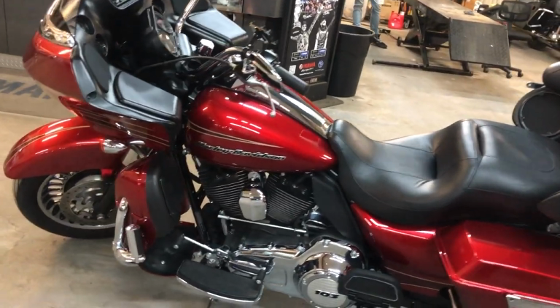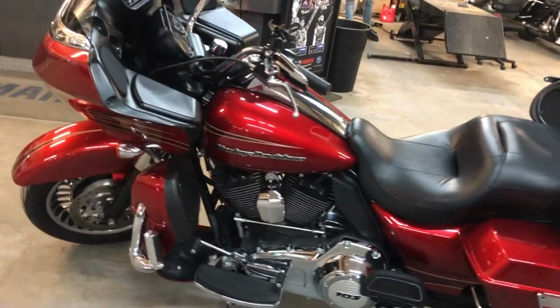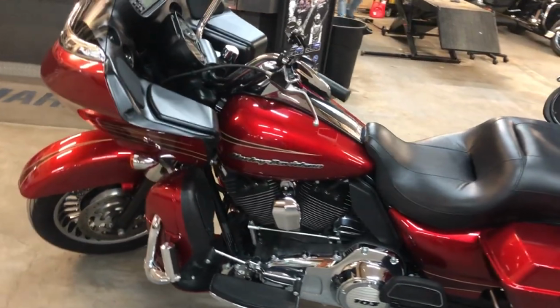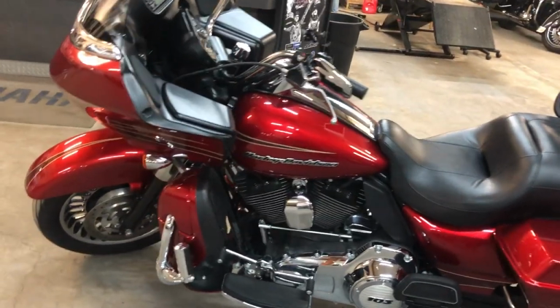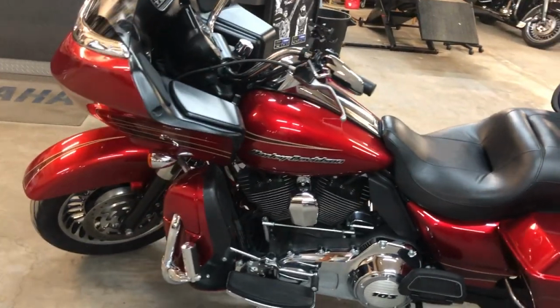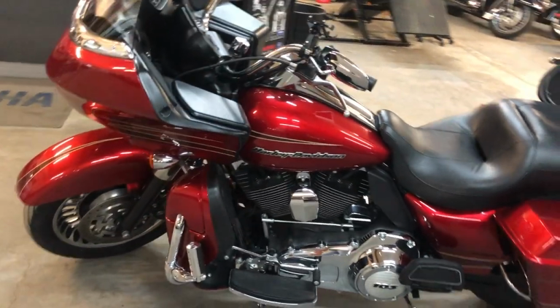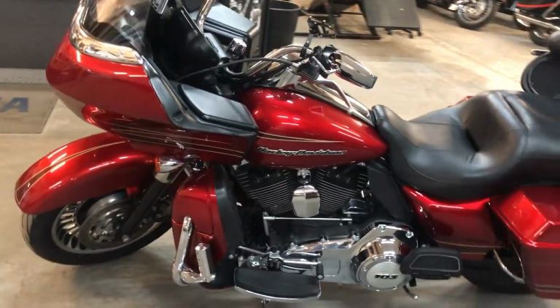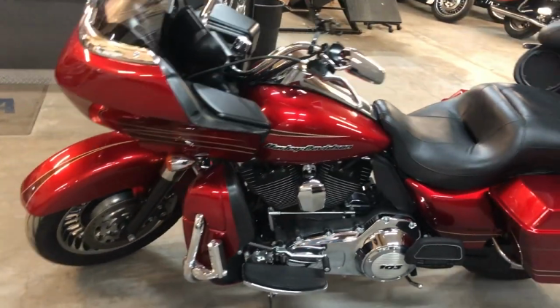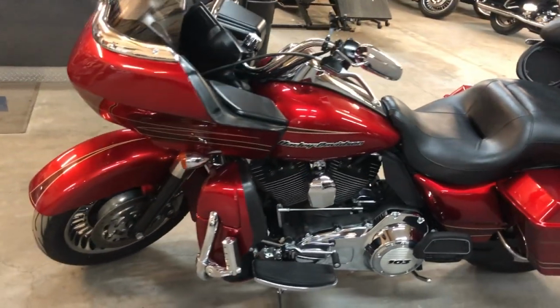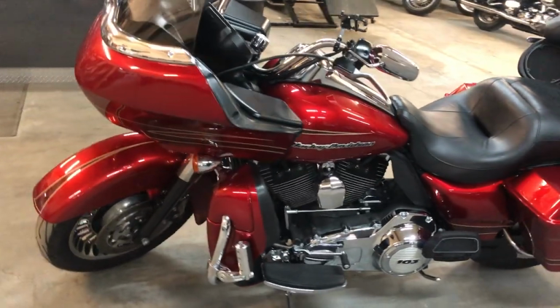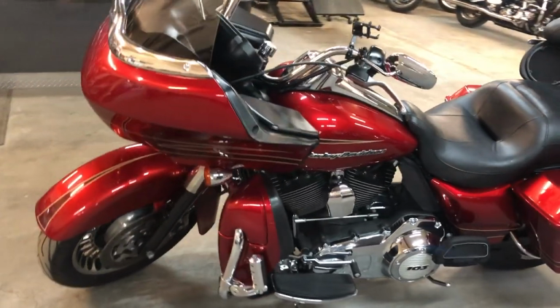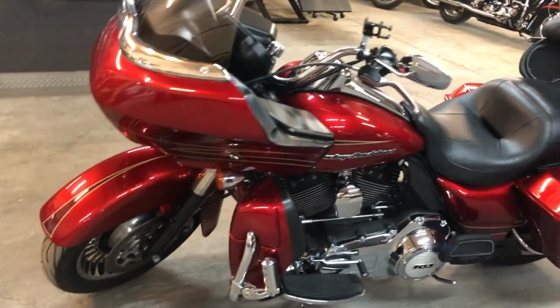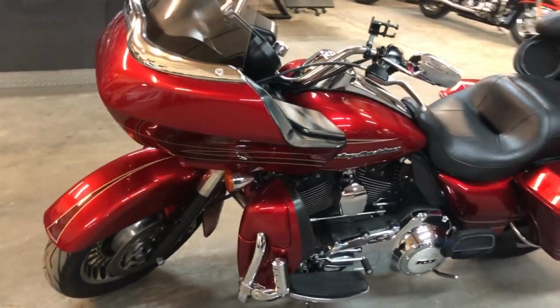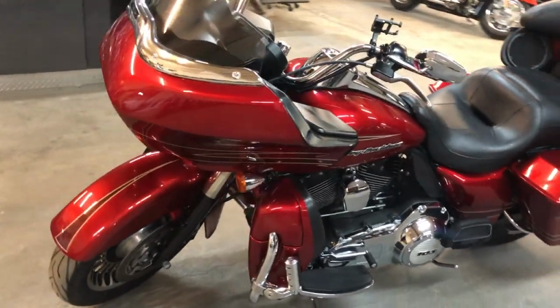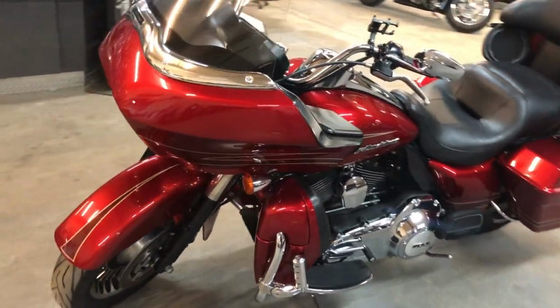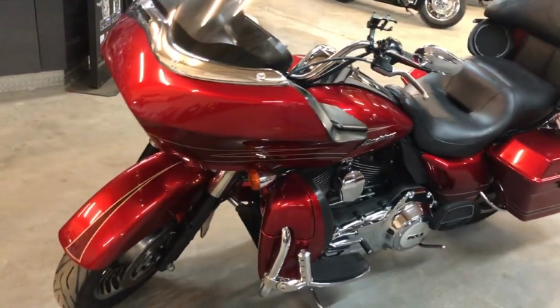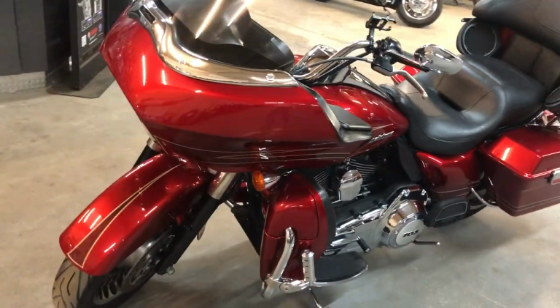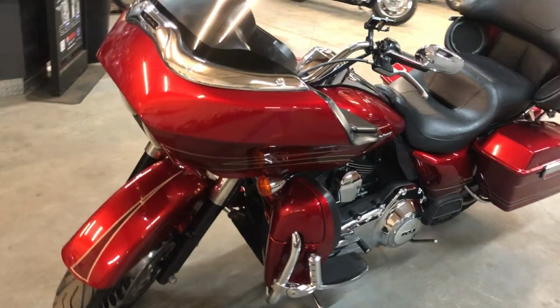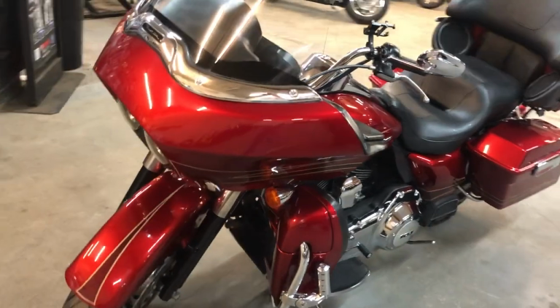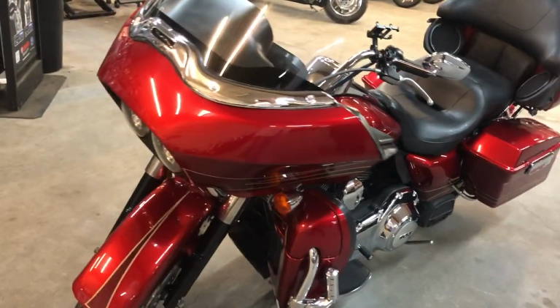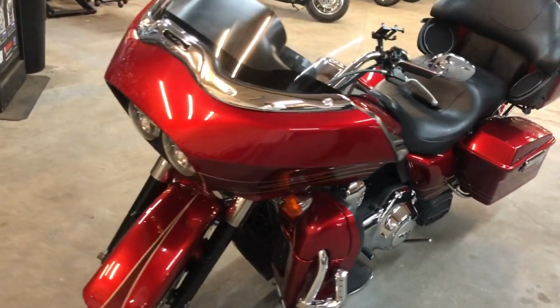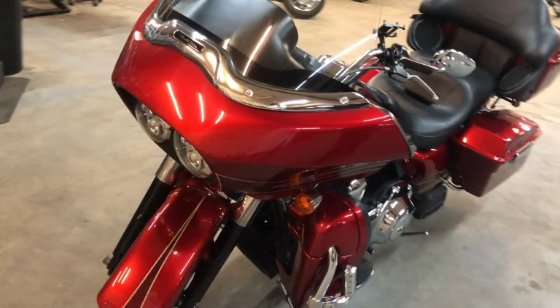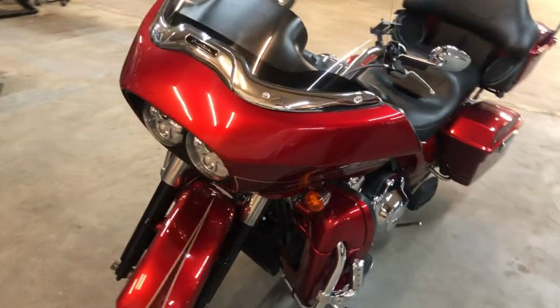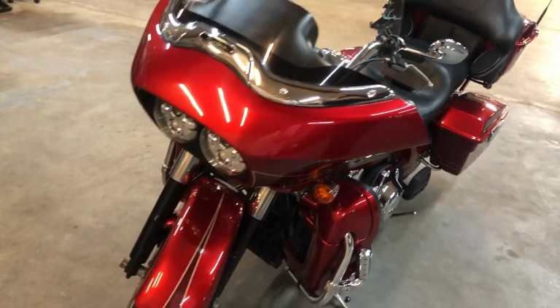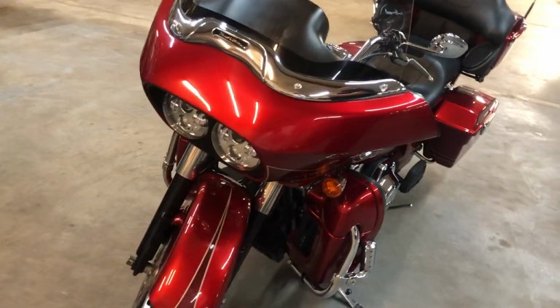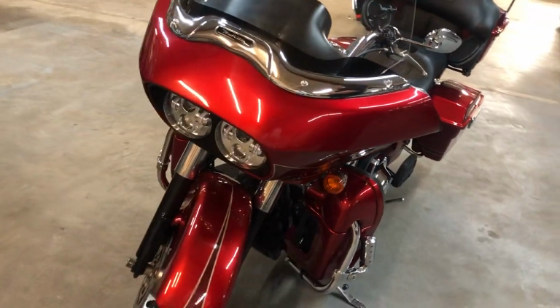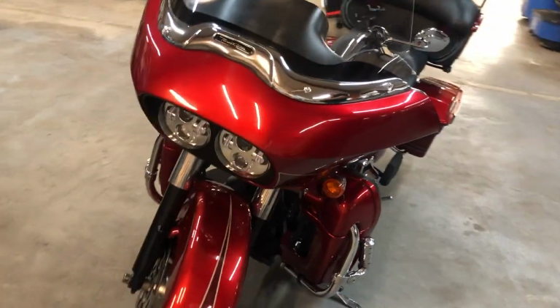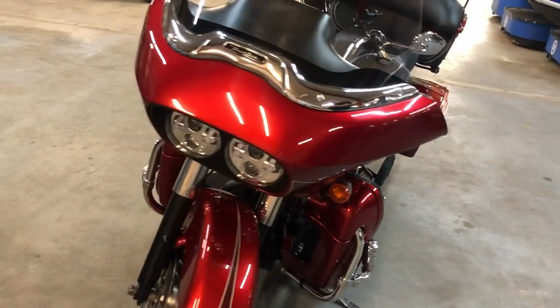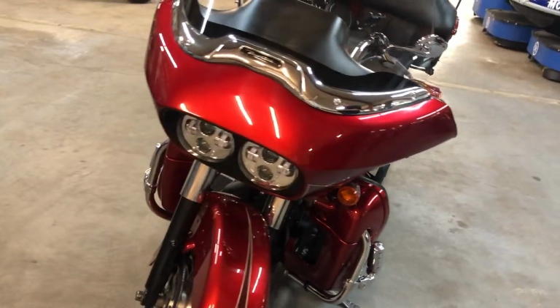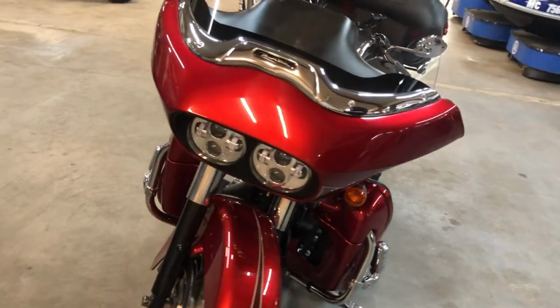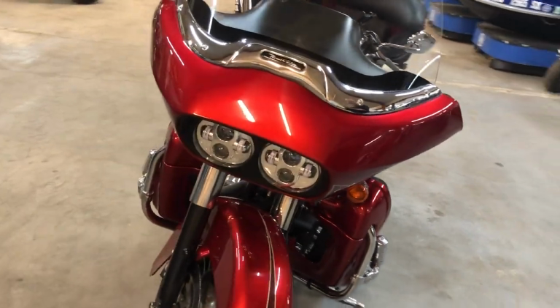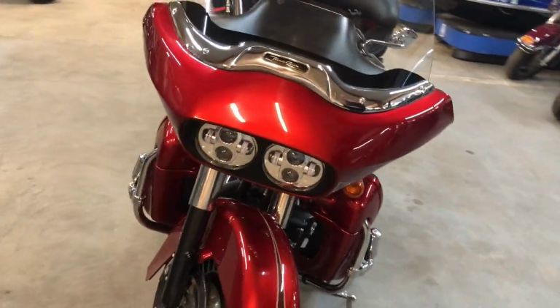Comes in the candy apple red paint. Got a phone holder and highway pegs. Just serviced at the dealership — inspected, all the fluids have been changed. This thing runs strong. Needs nothing.